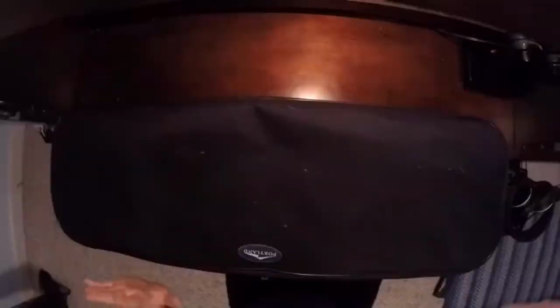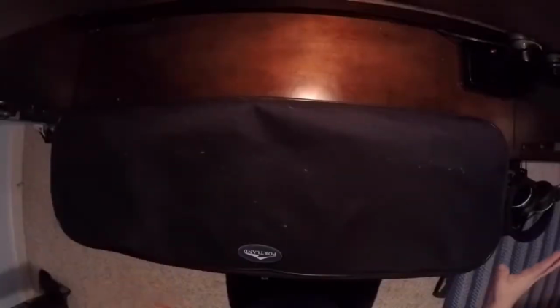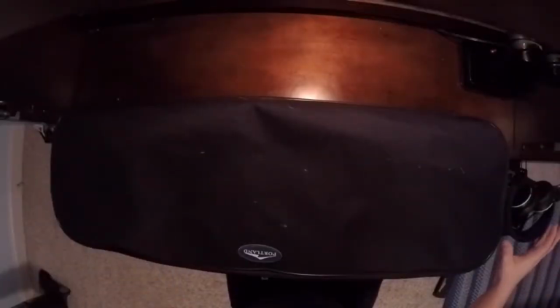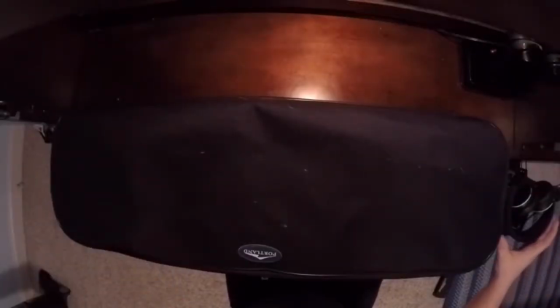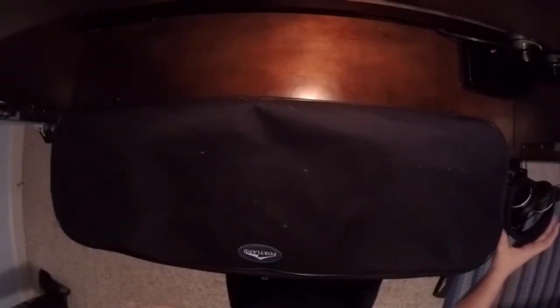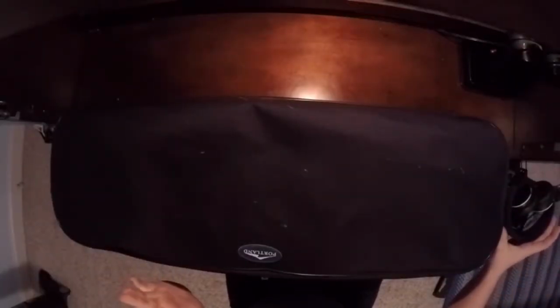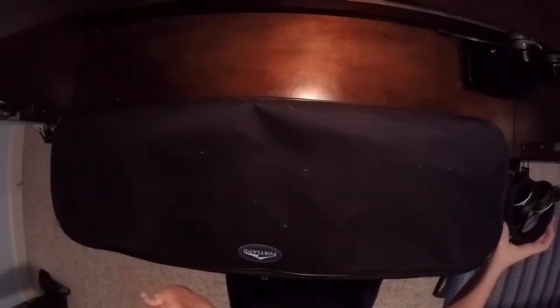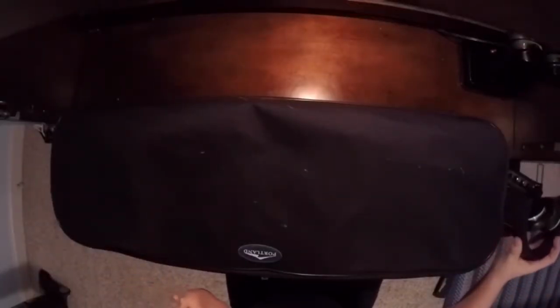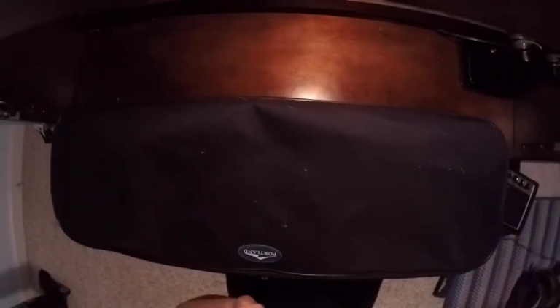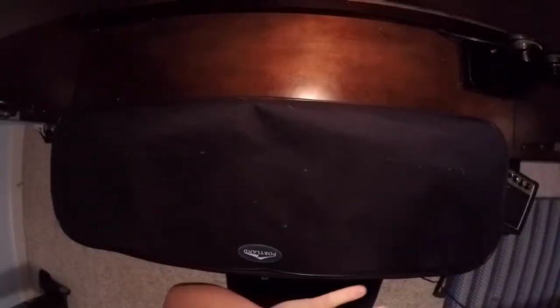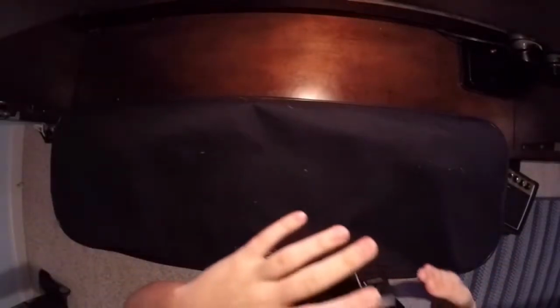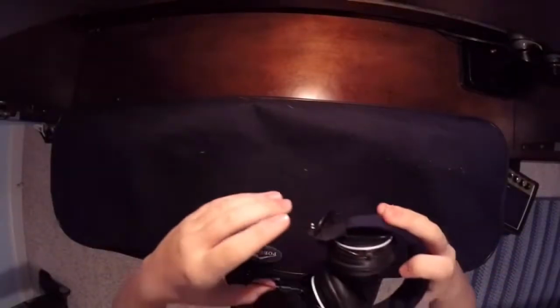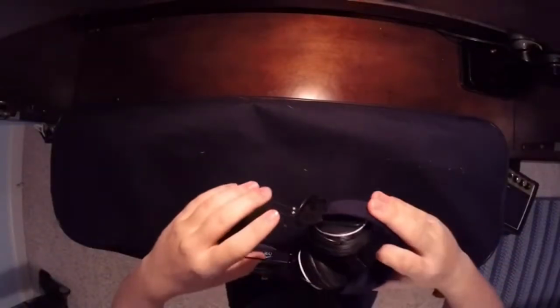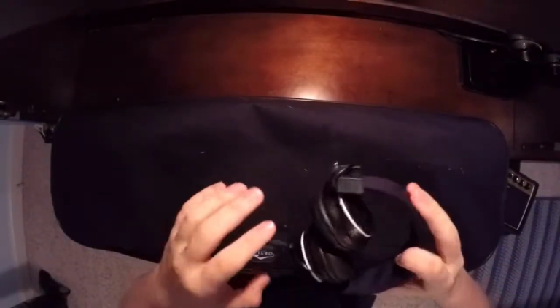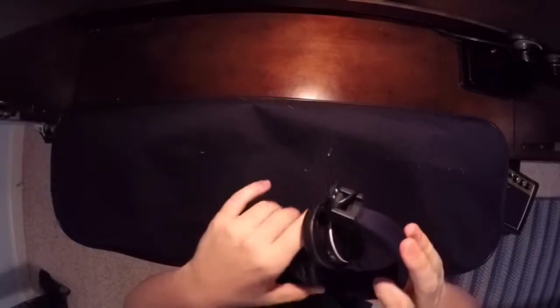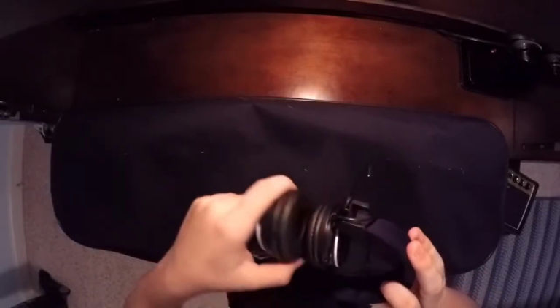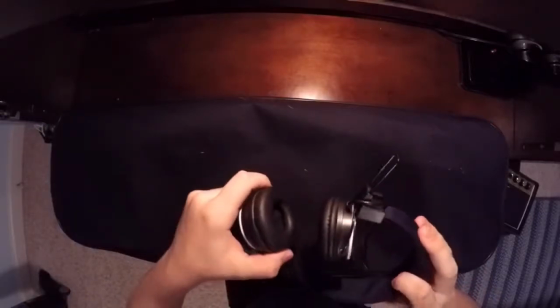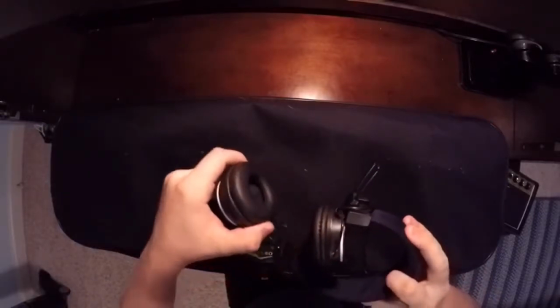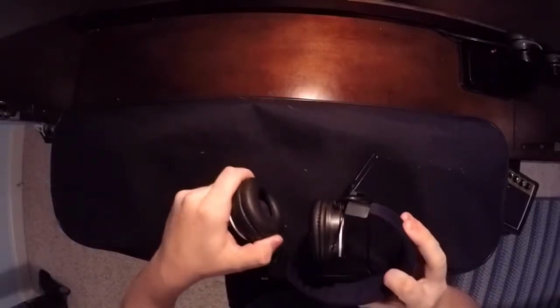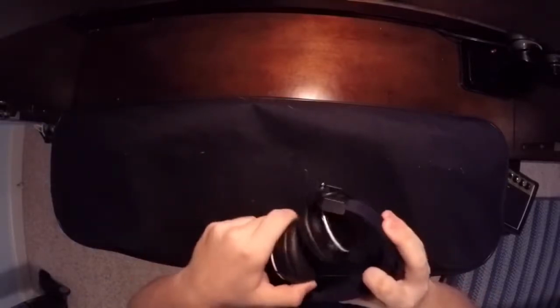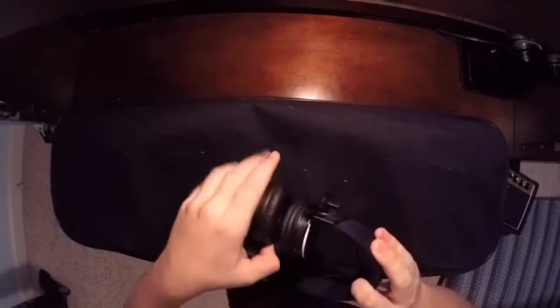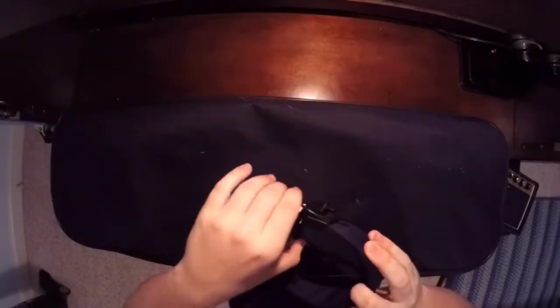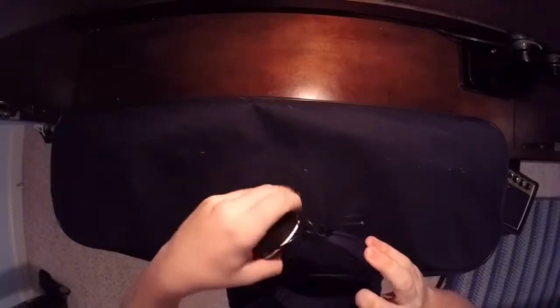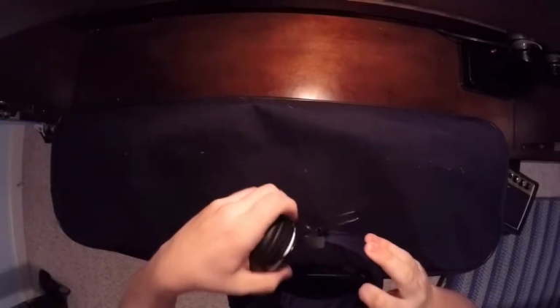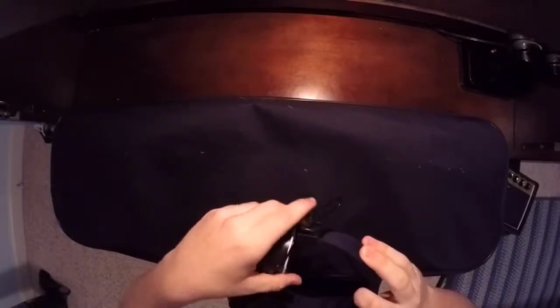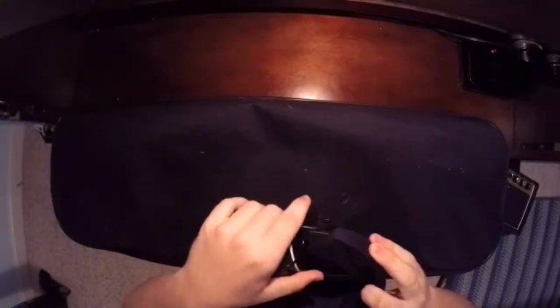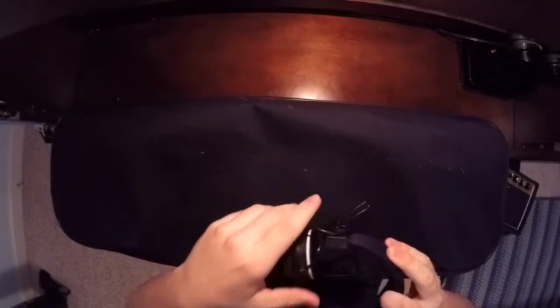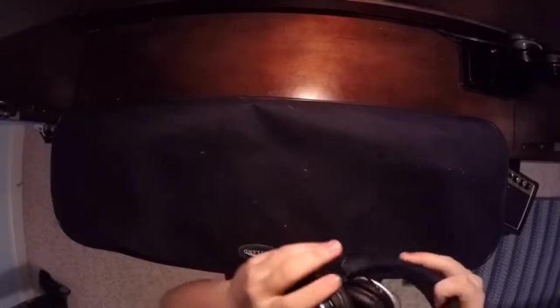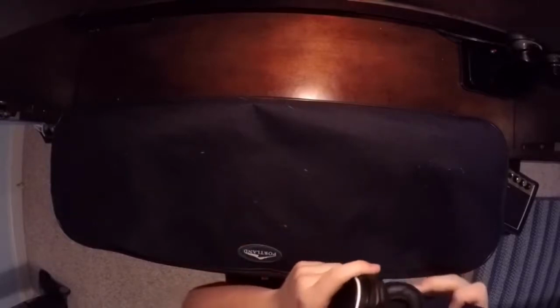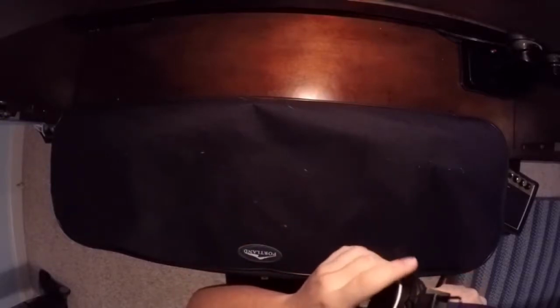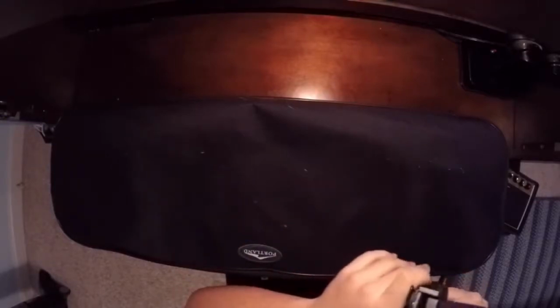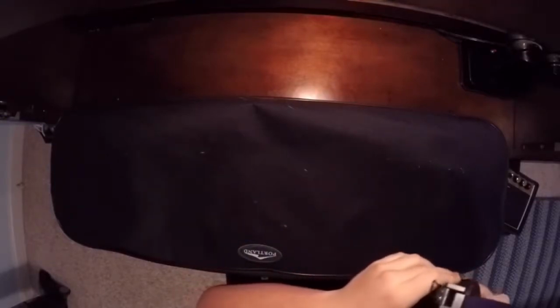I'm going to start the video by showing you guys what it comes with. It comes with these nice headphones here. You can adjust them to fit the size of your head, and I found that they're pretty comfortable.